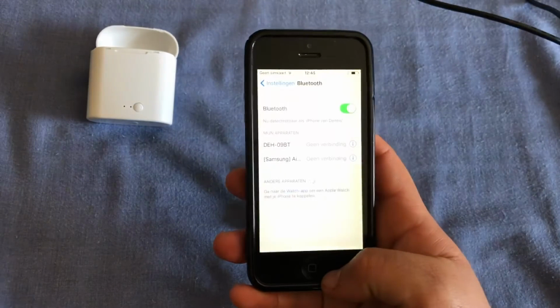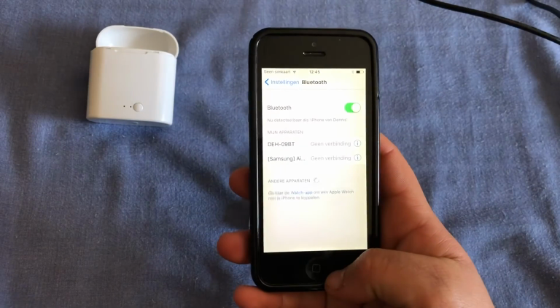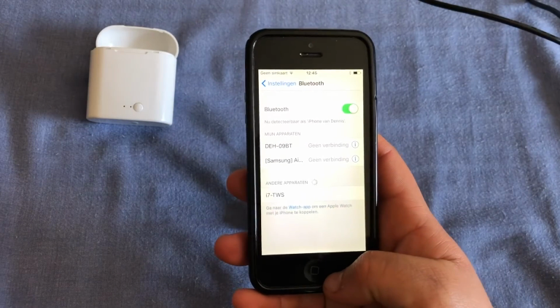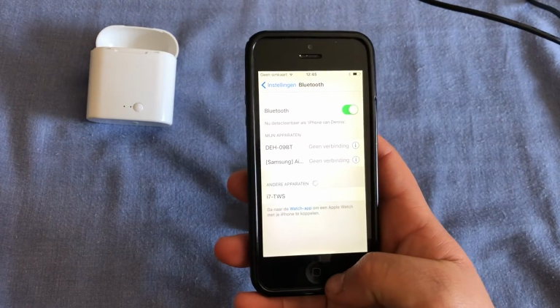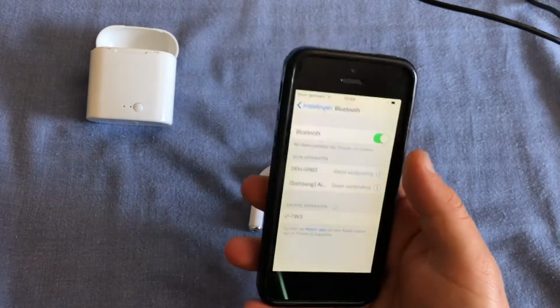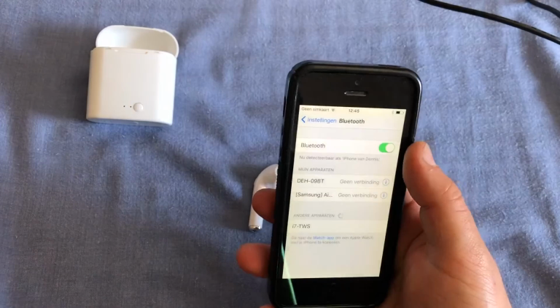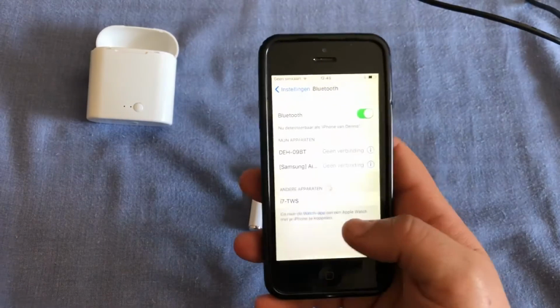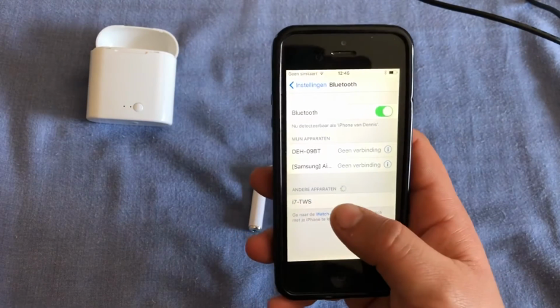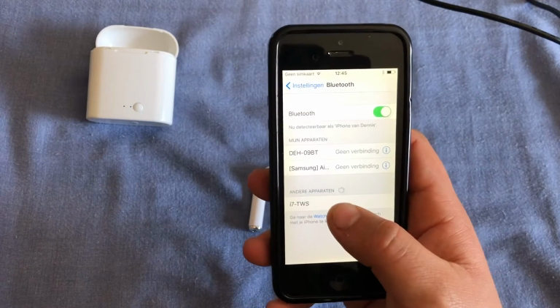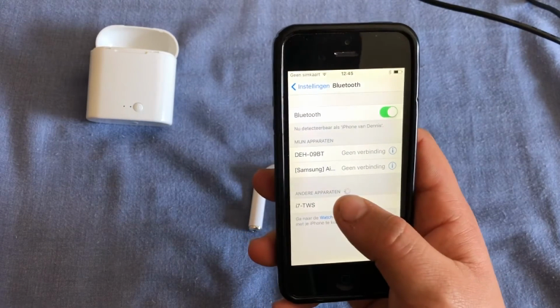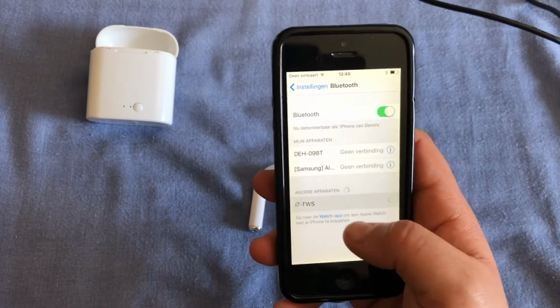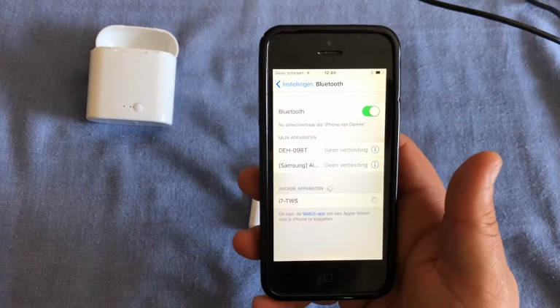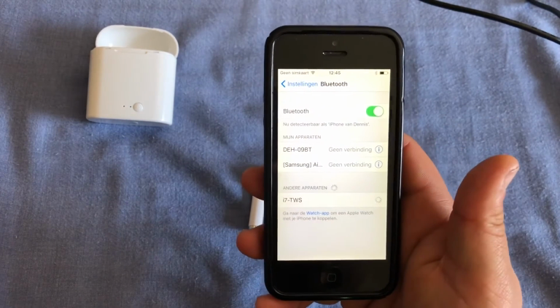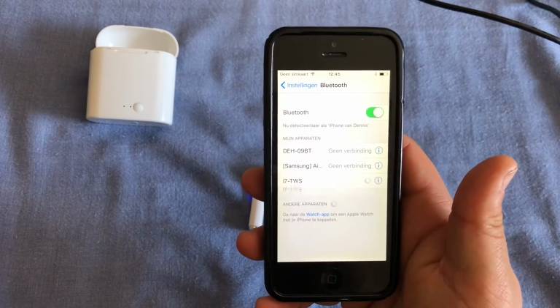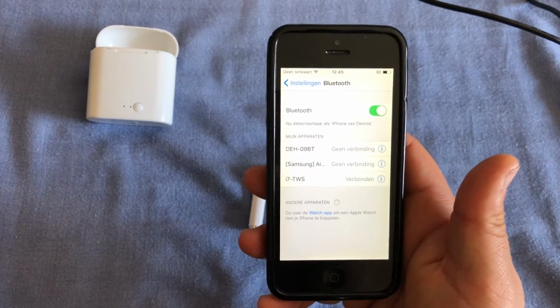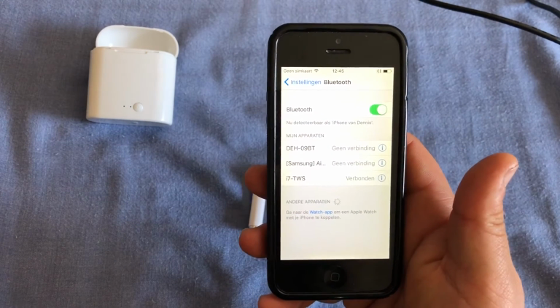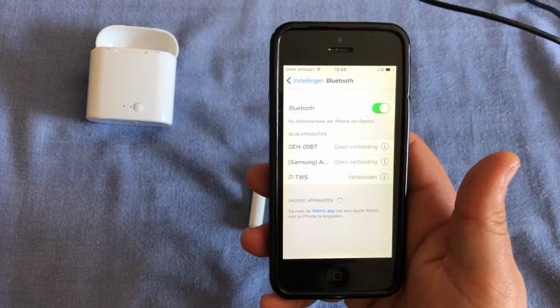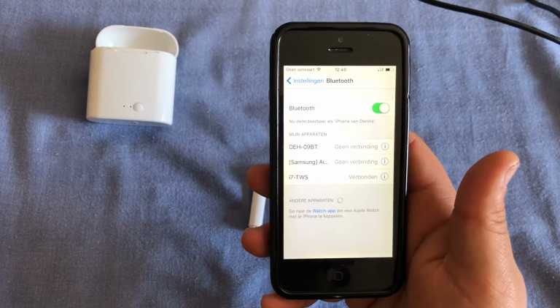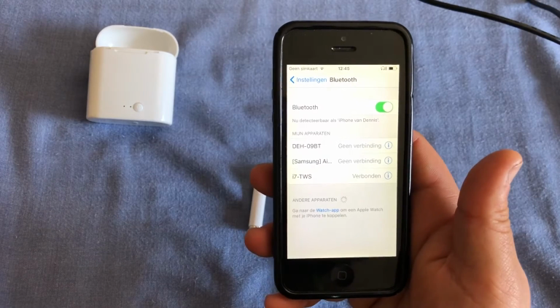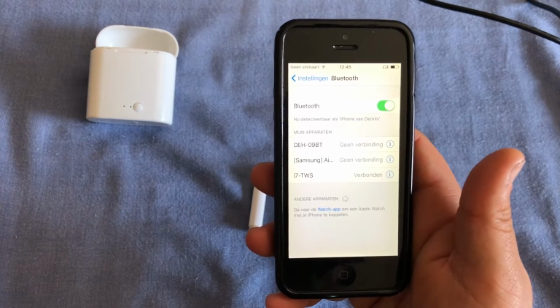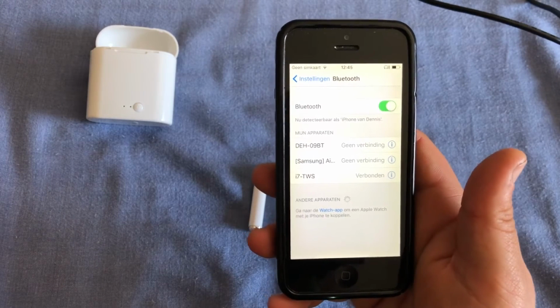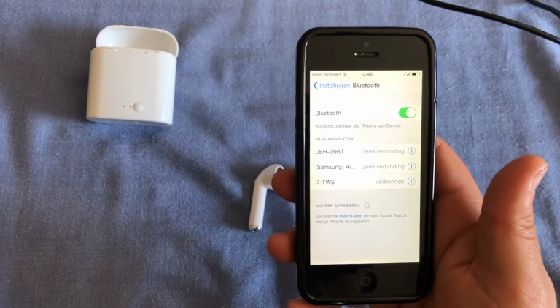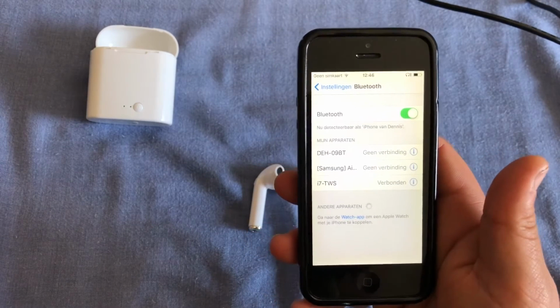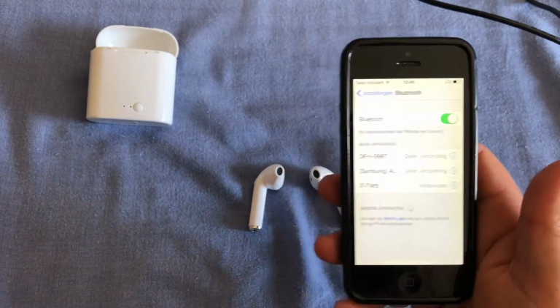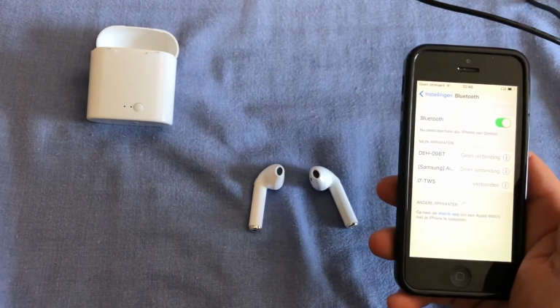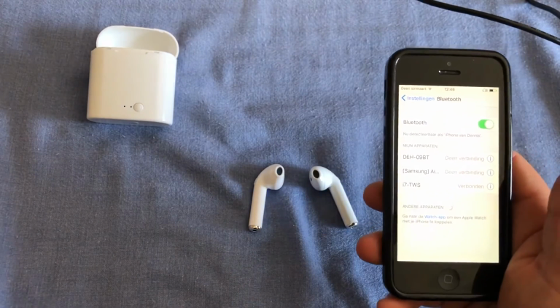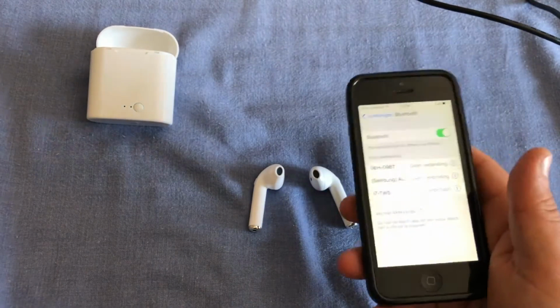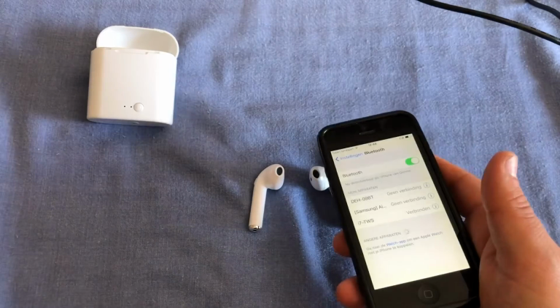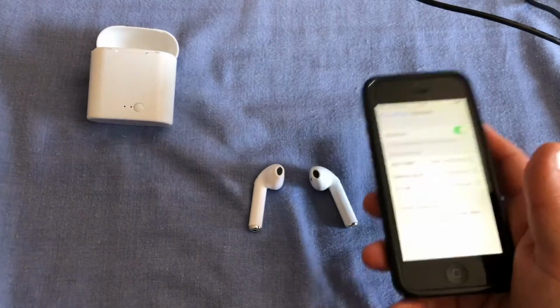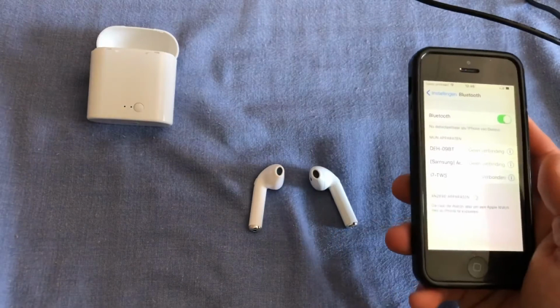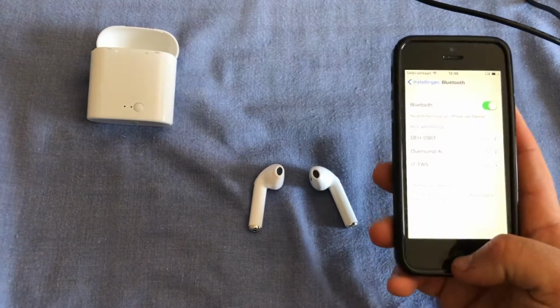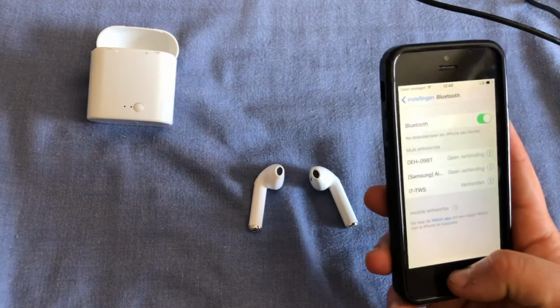To connect them to your device, simply go to Bluetooth and search for the i7TWS. Once your device is connected, you will hear 'device is connected' coming from your earphones, and now they are connected to your Bluetooth device.